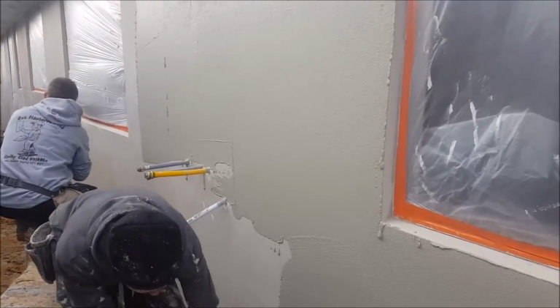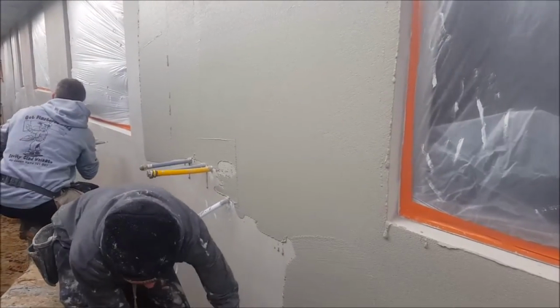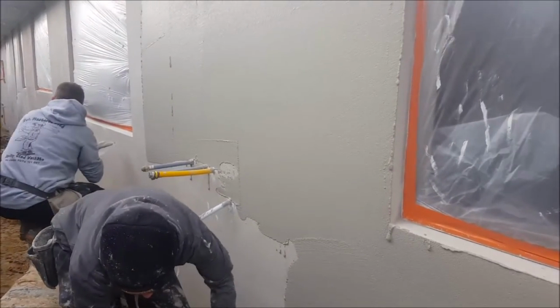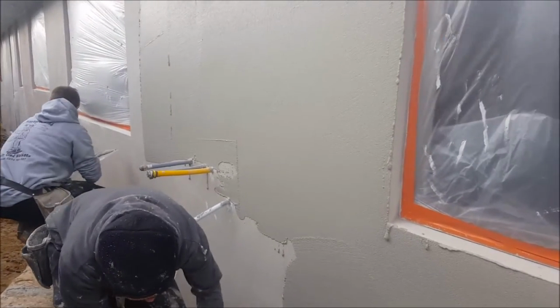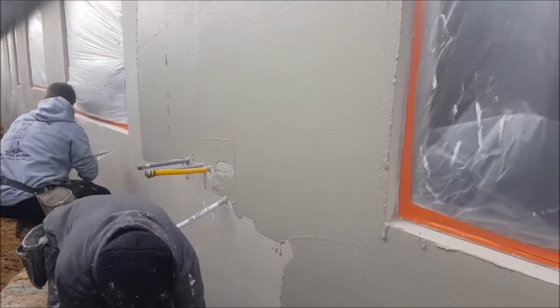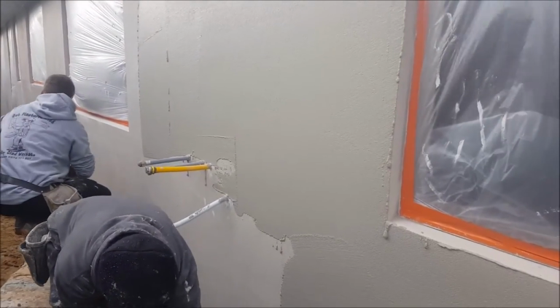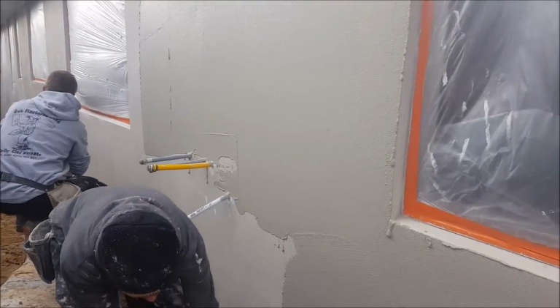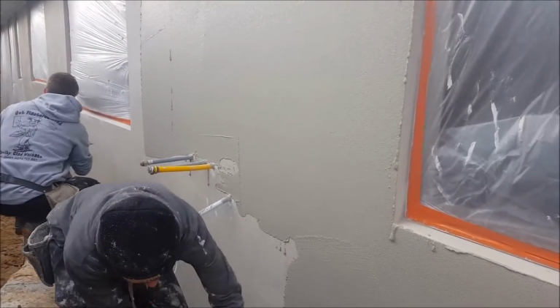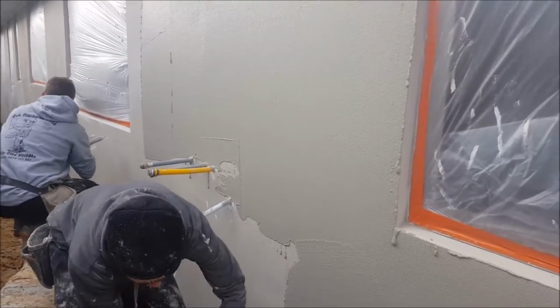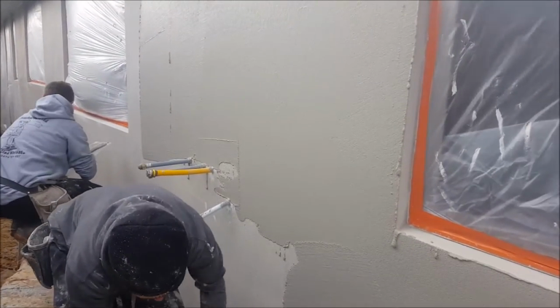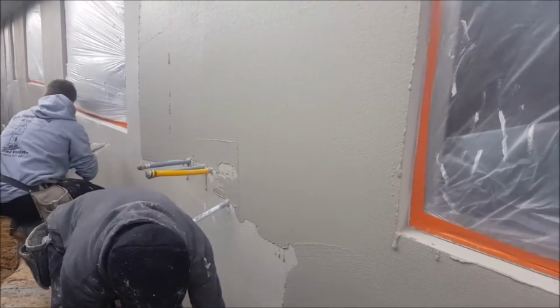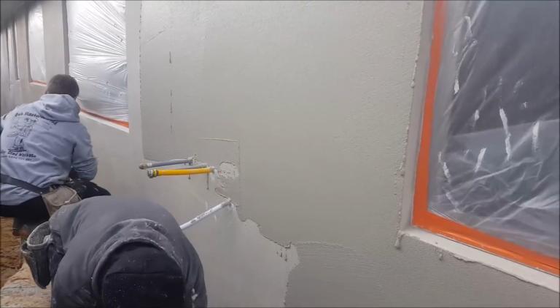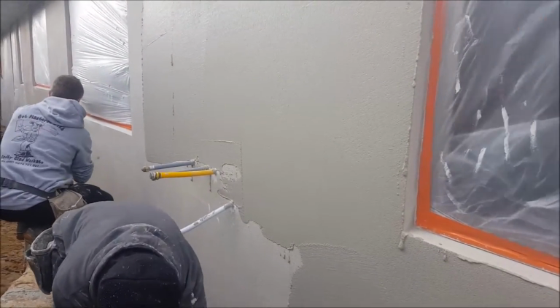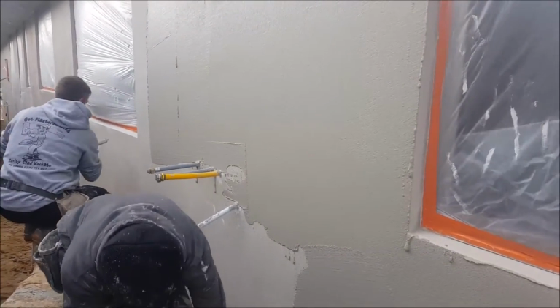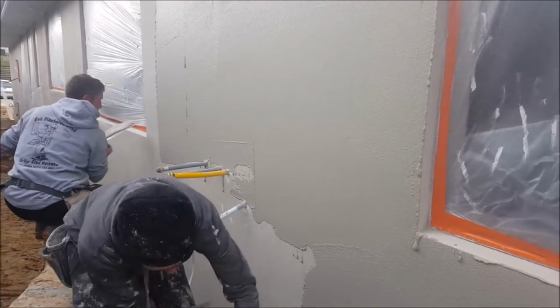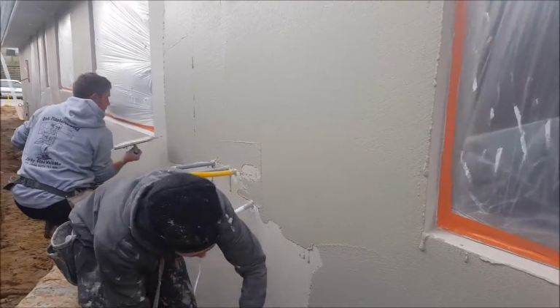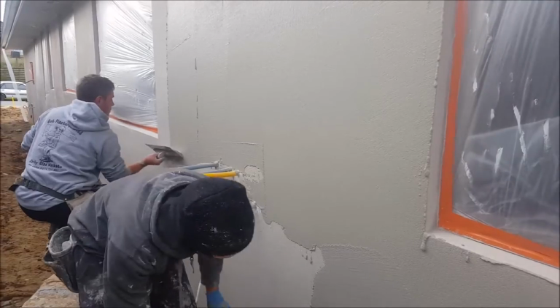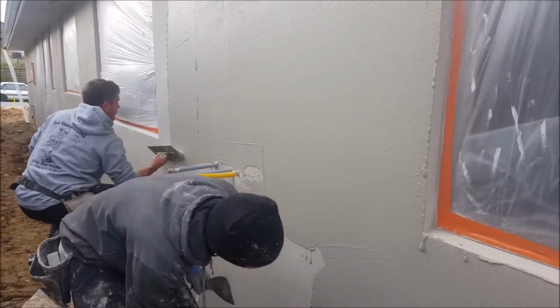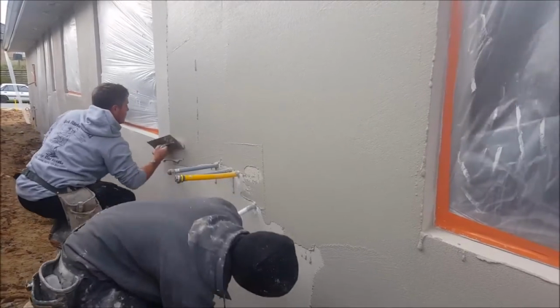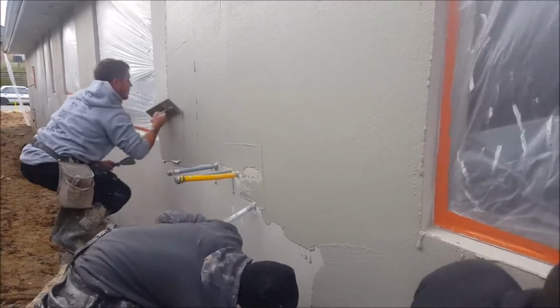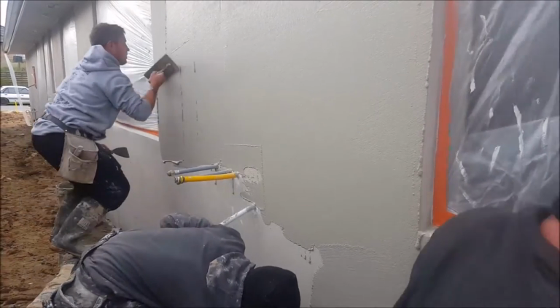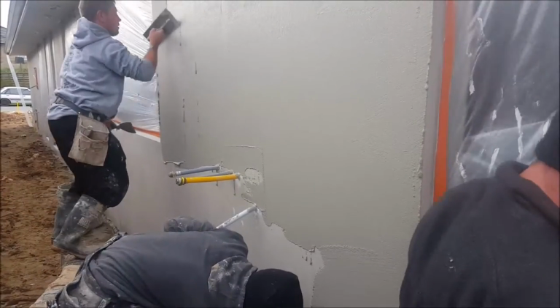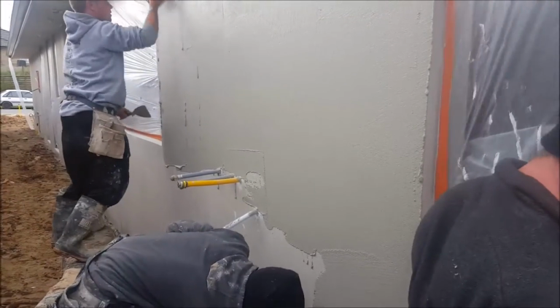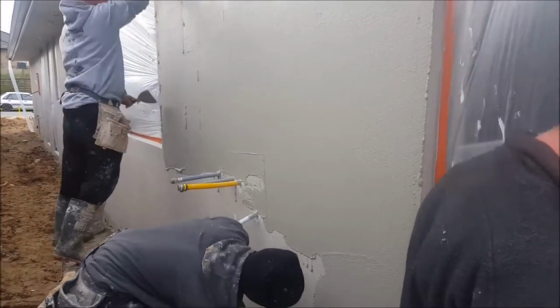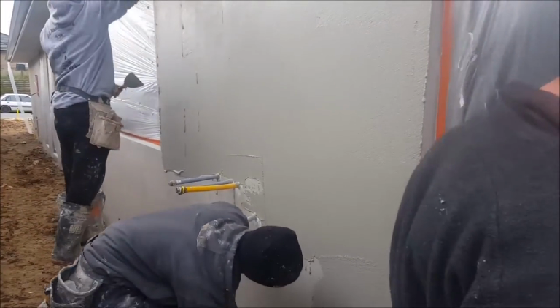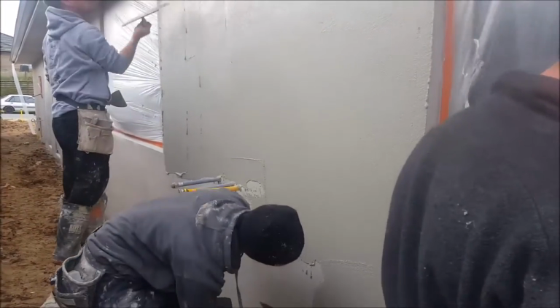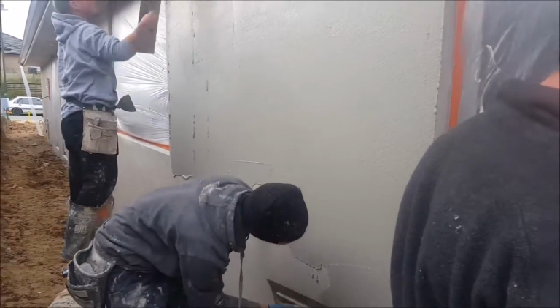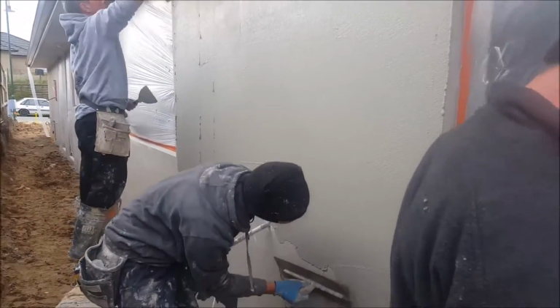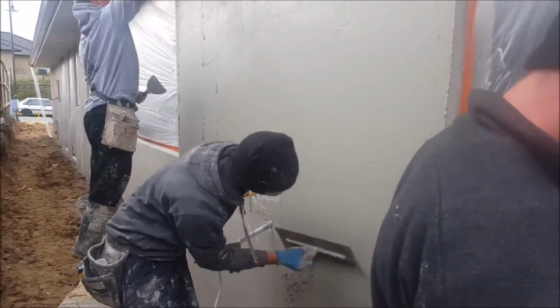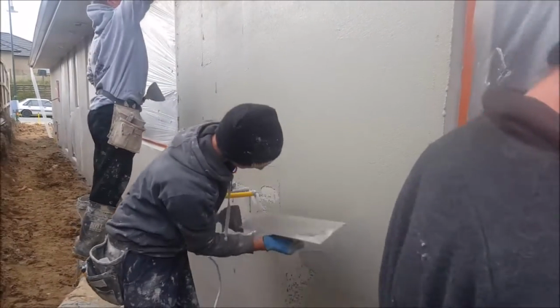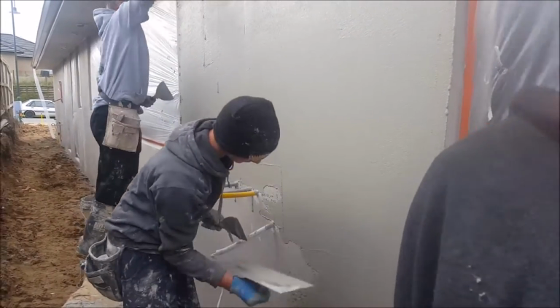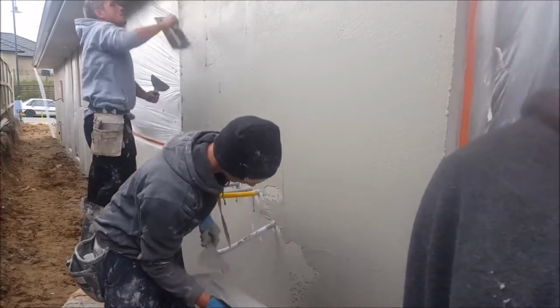The product has been laid on quite tight, and the guys are moving along quite quickly.